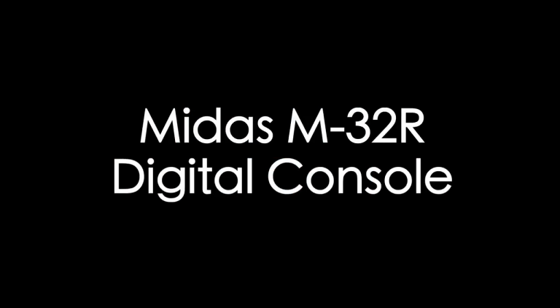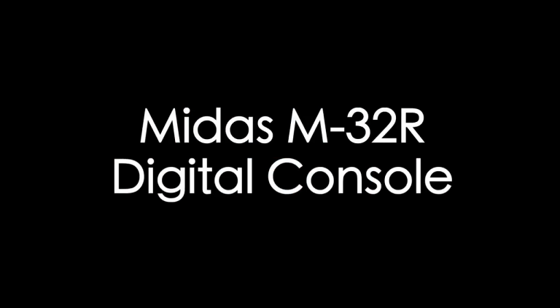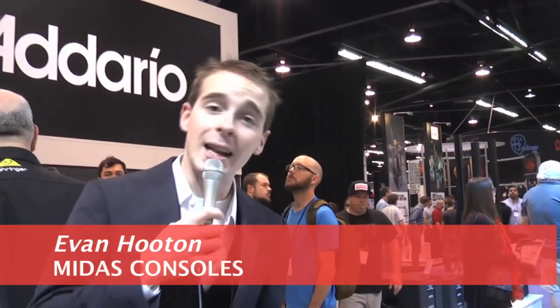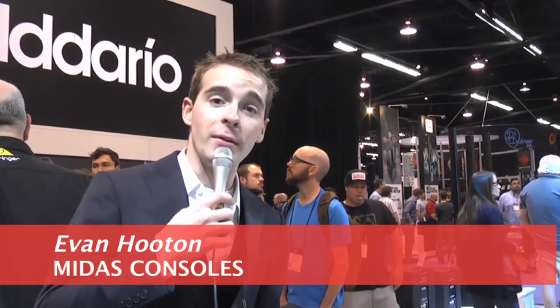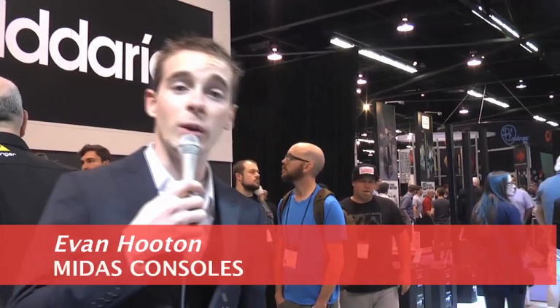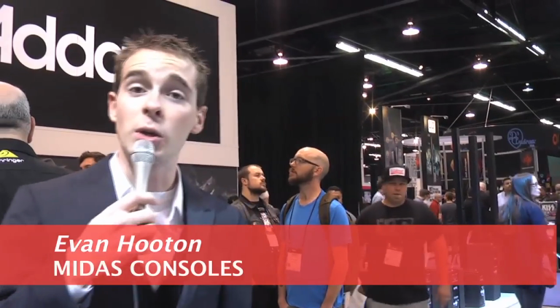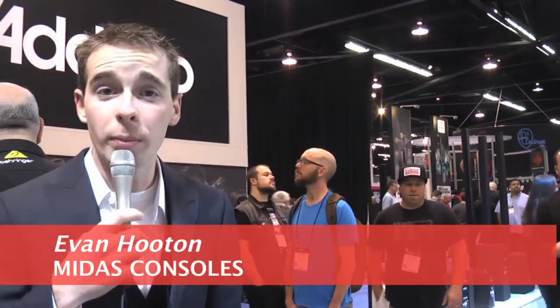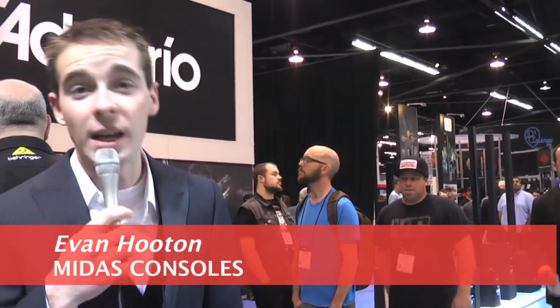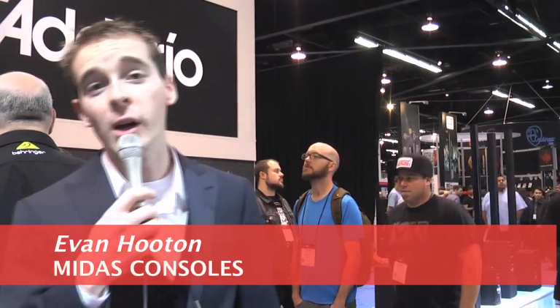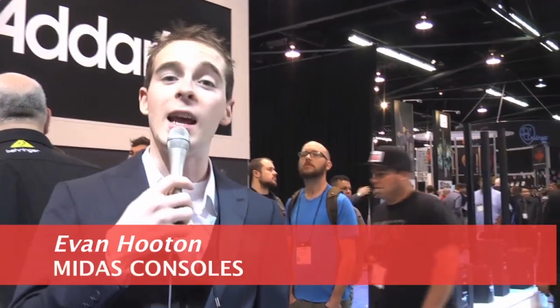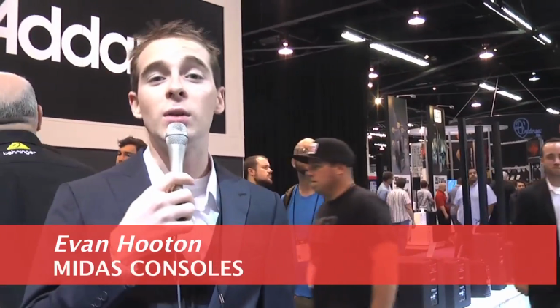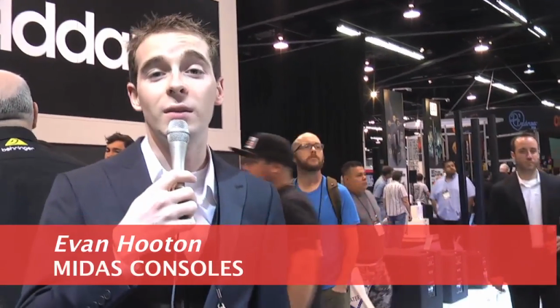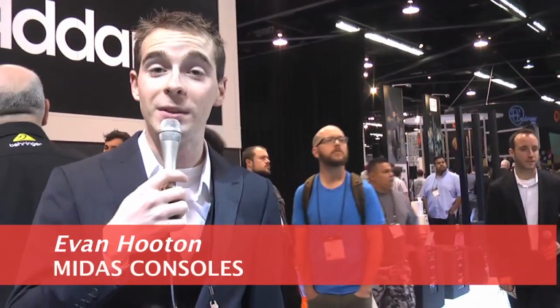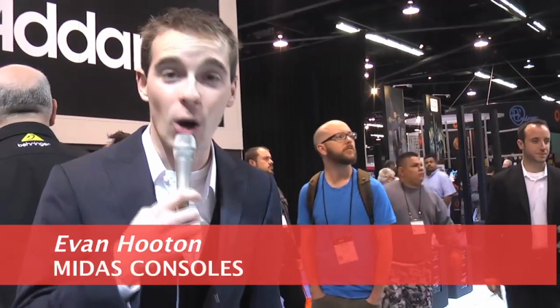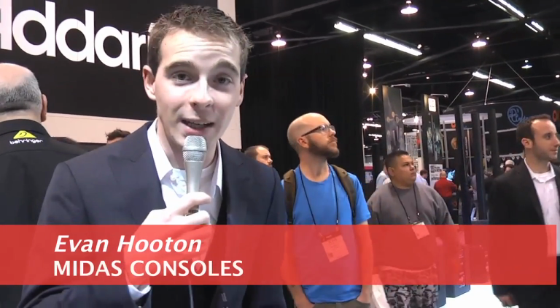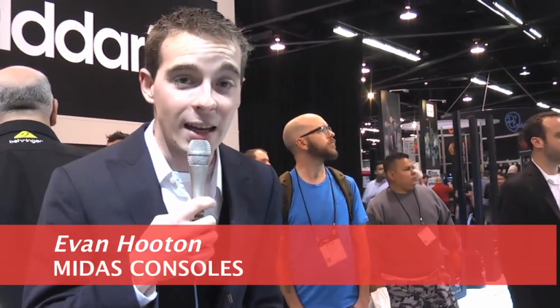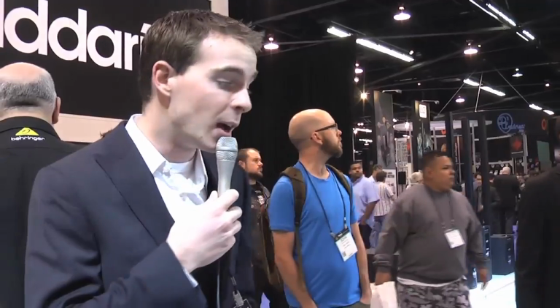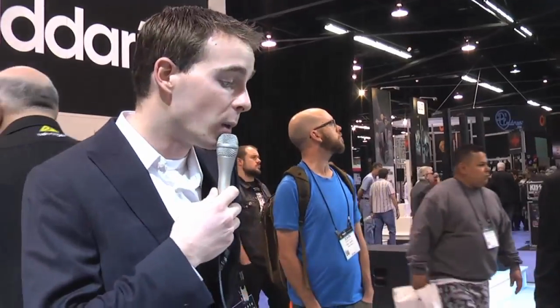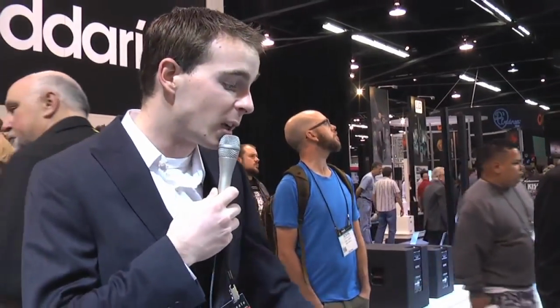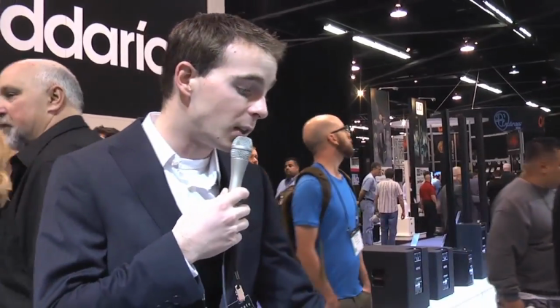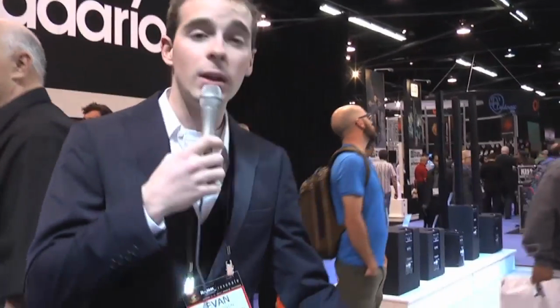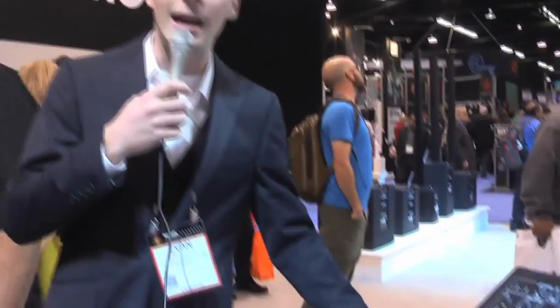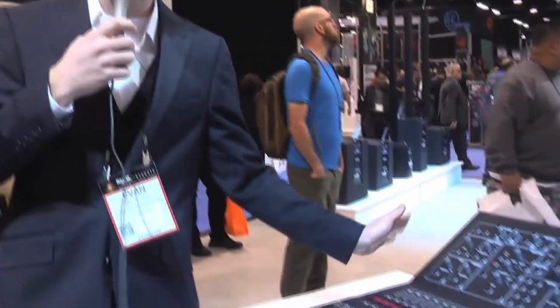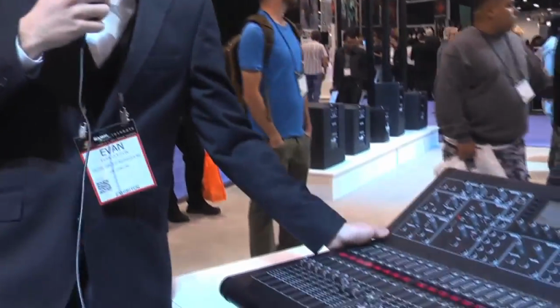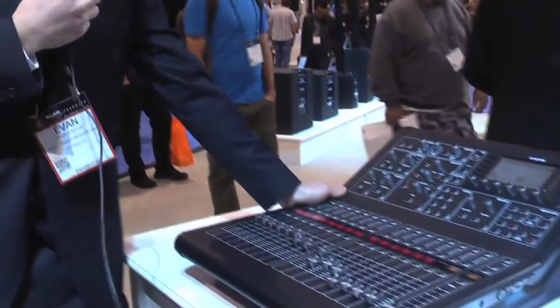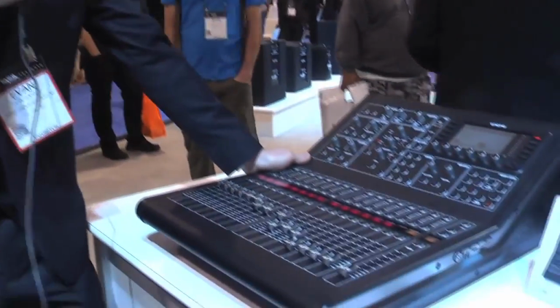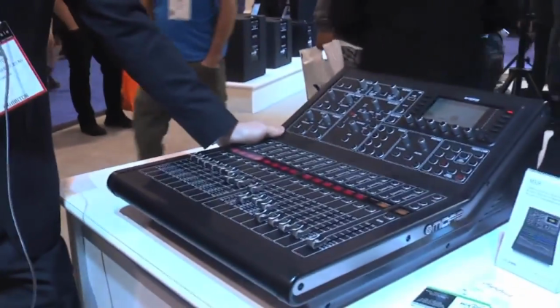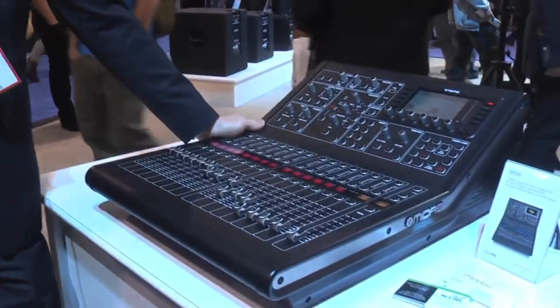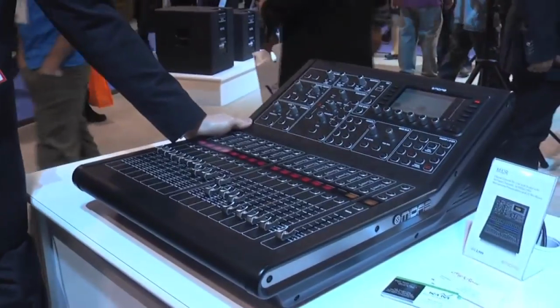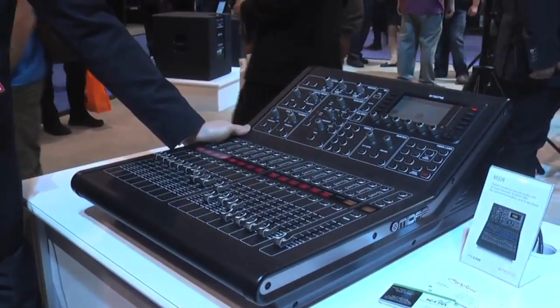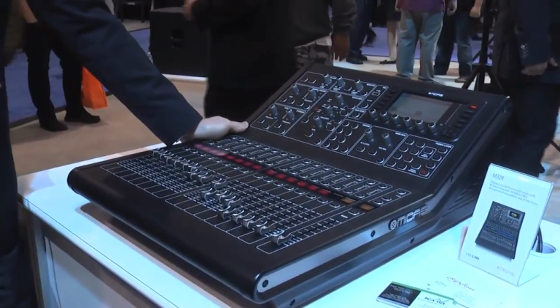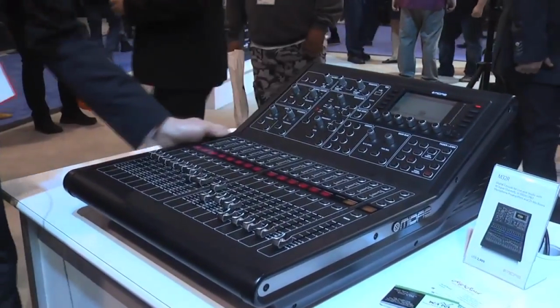Hello everyone, my name is Evan Hooten with Music Group. Today we are here at NAMM 2015 opening day, and right now we're going to take a look at the newly announced and ready M32R, the M32 rack.